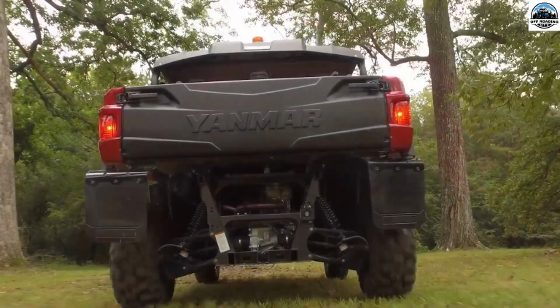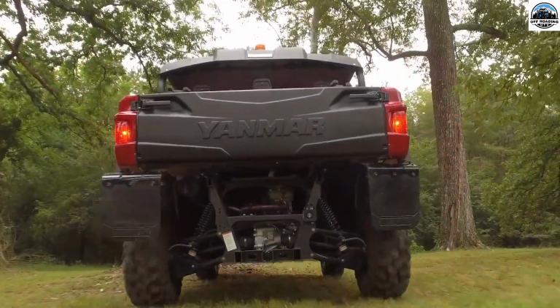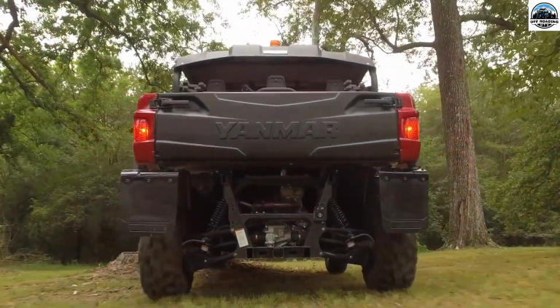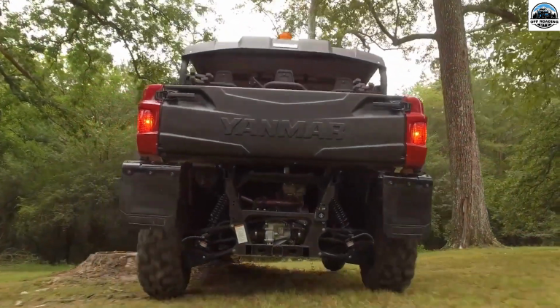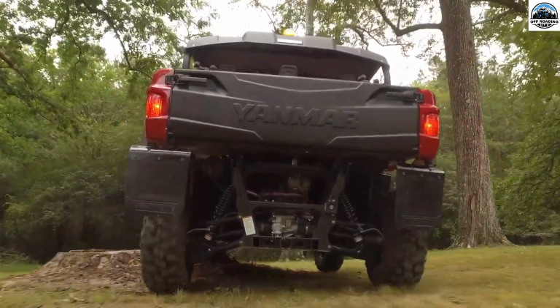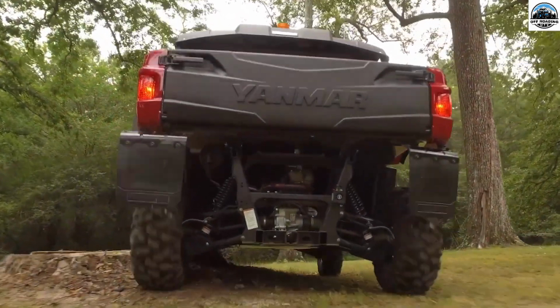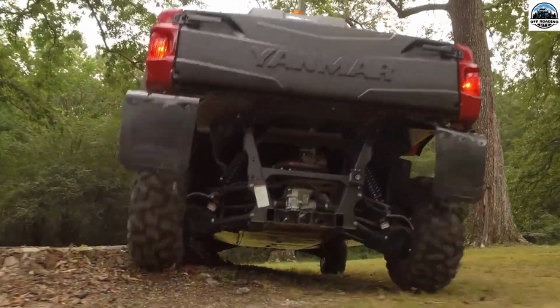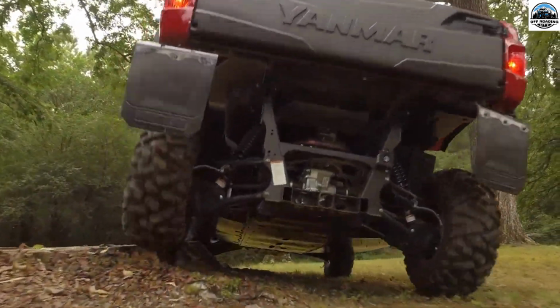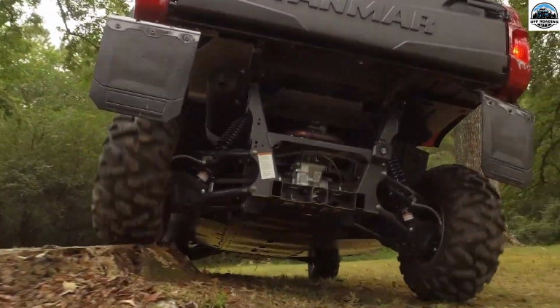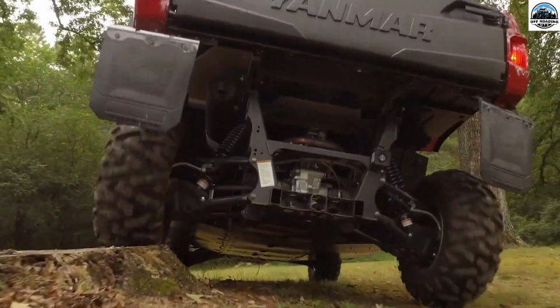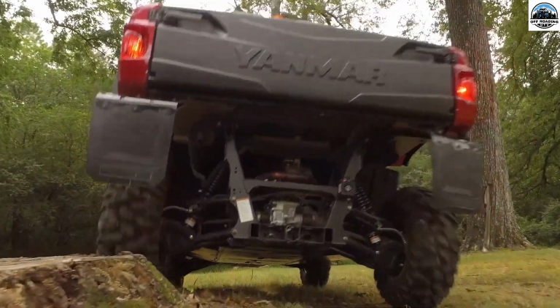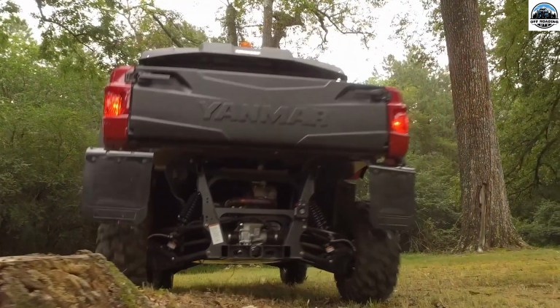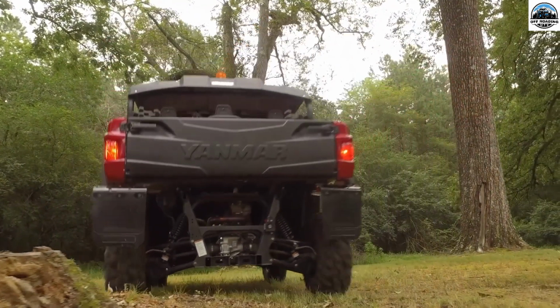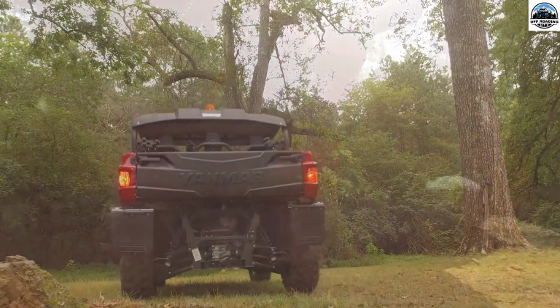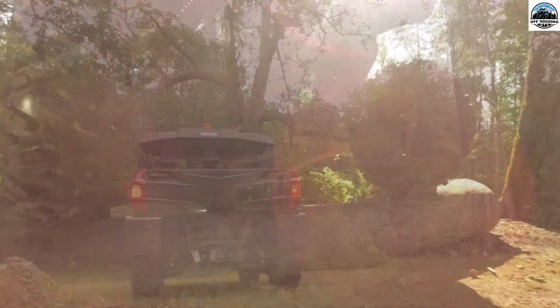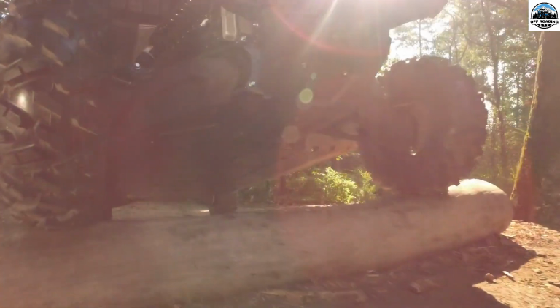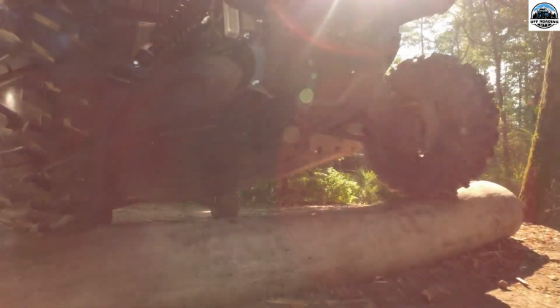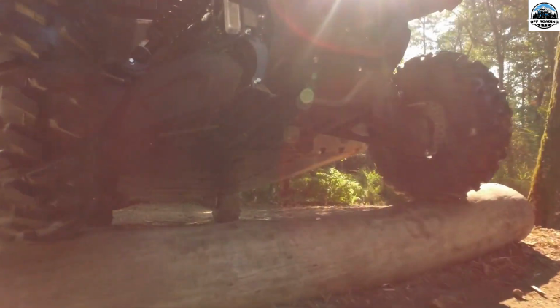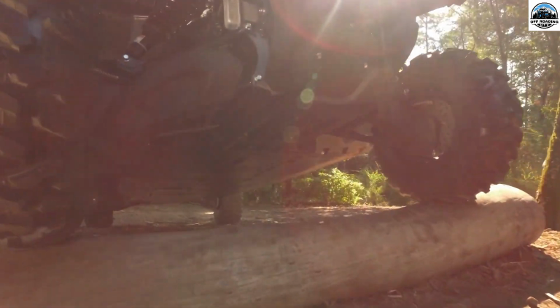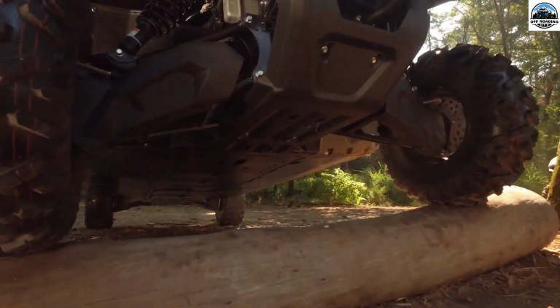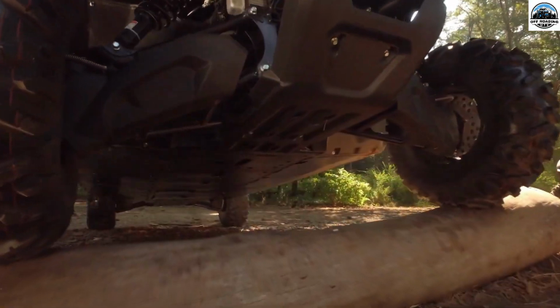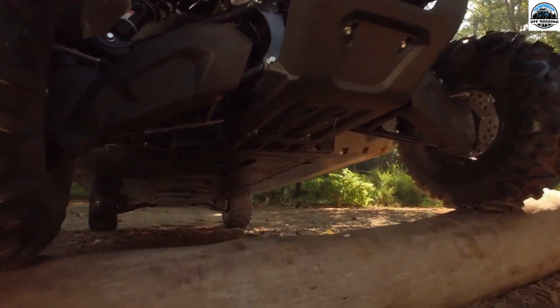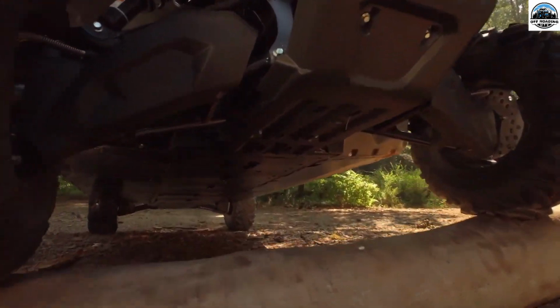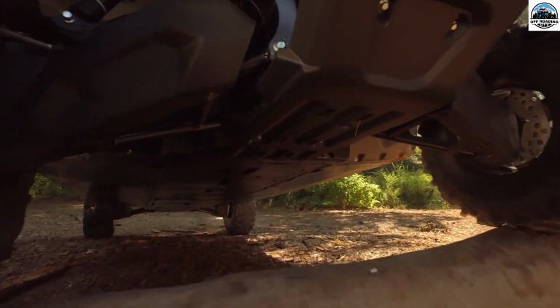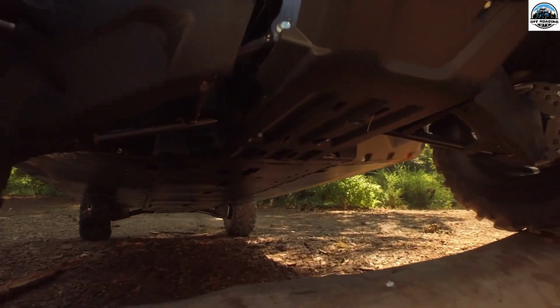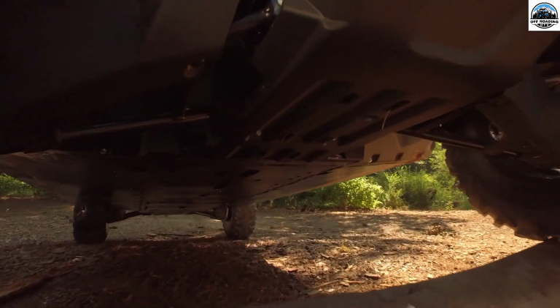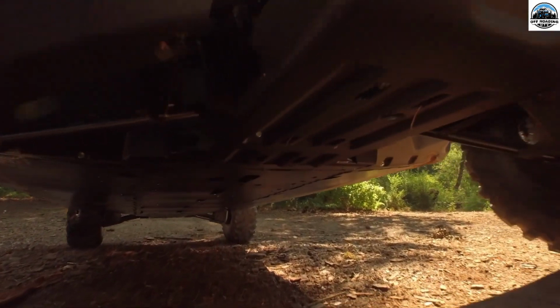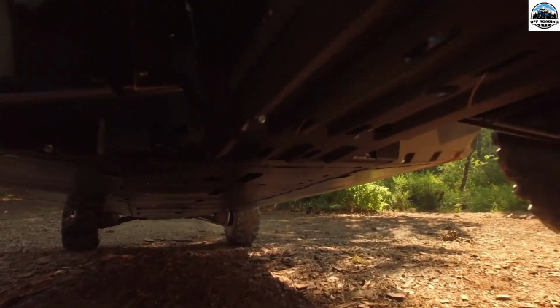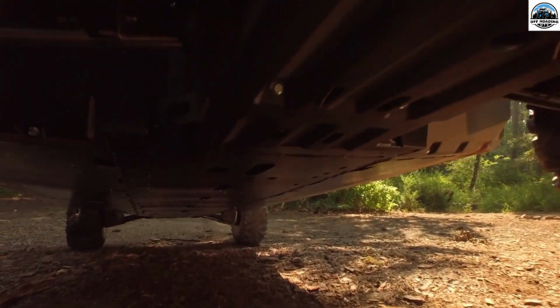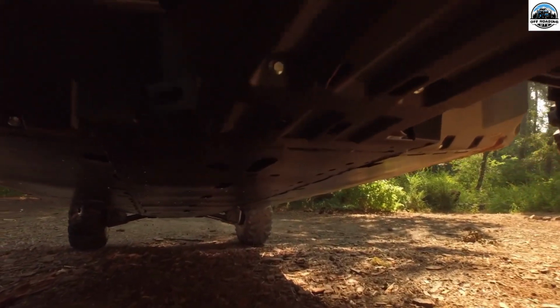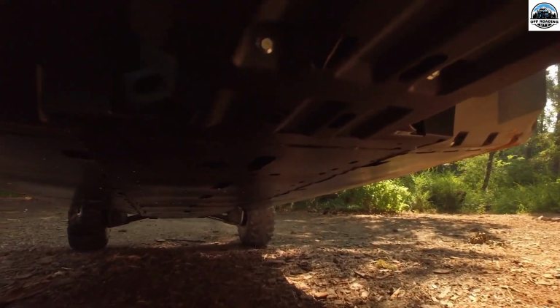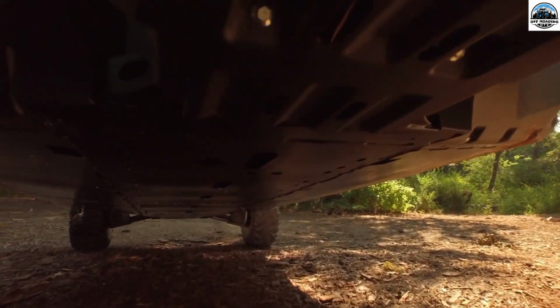Both models of the Yanmar Wayu 700G — the Bull and the Longhorn — are equipped with a 47-horsepower engine that makes them capable of moving with ease across all terrains.